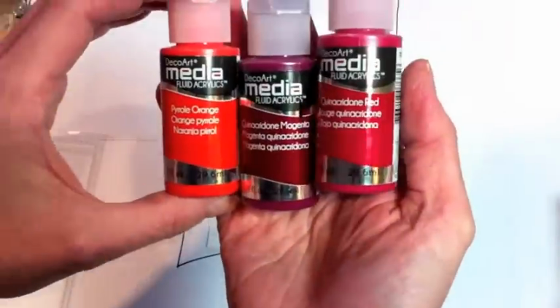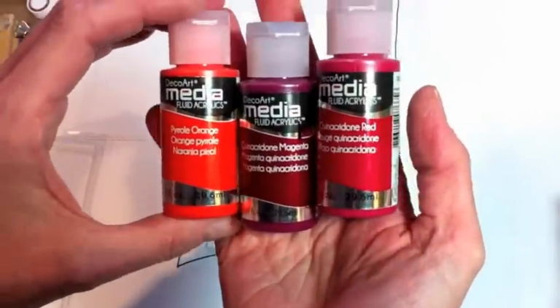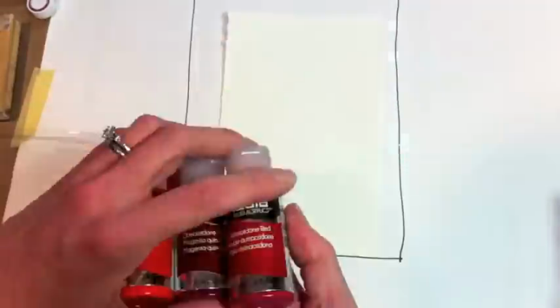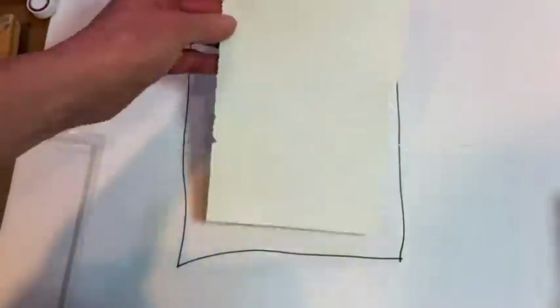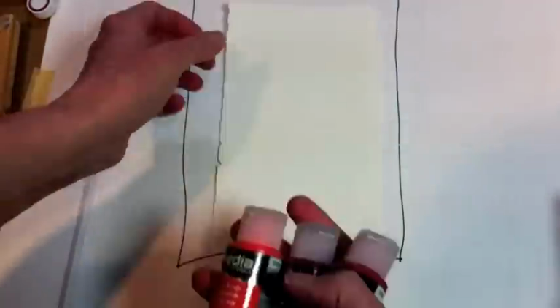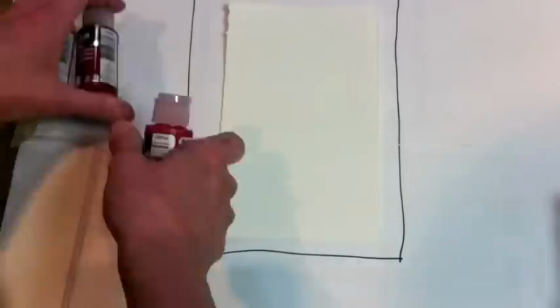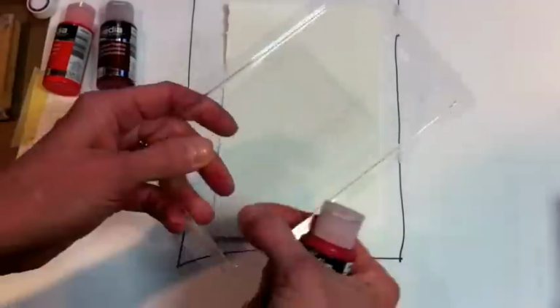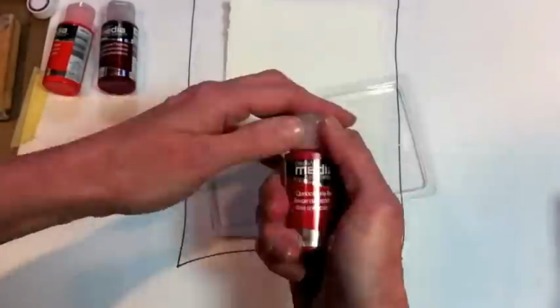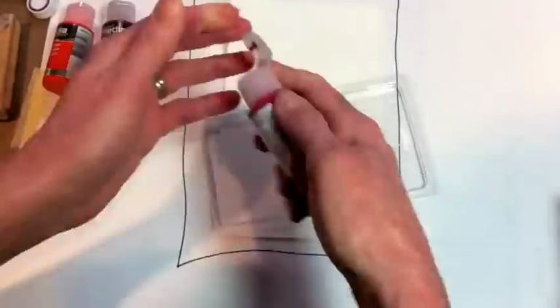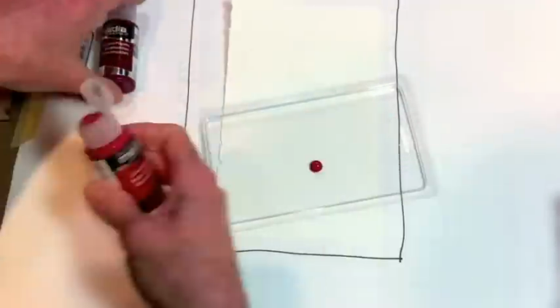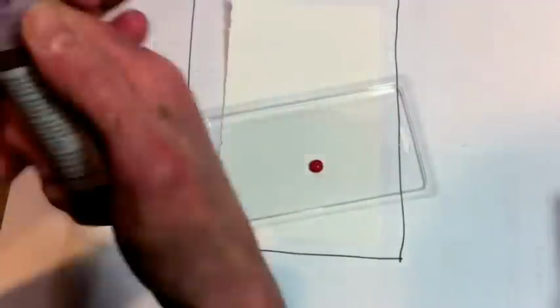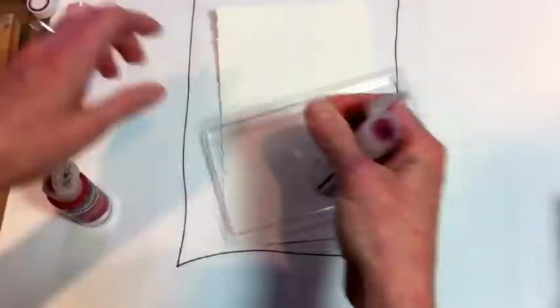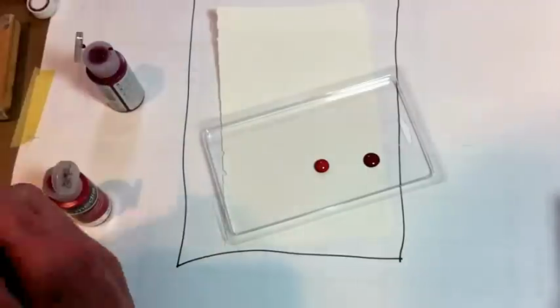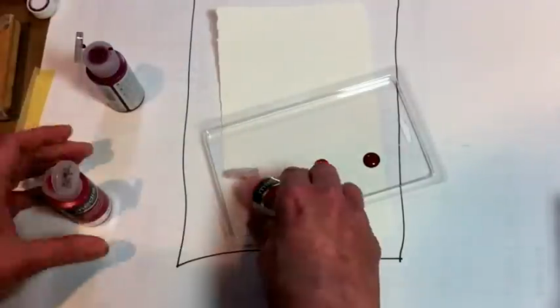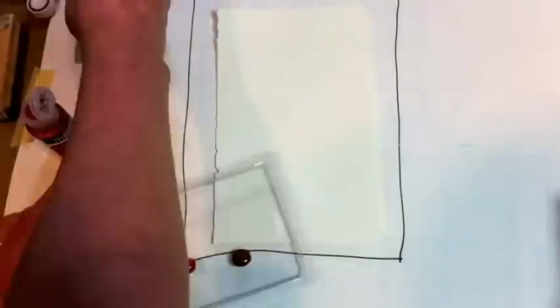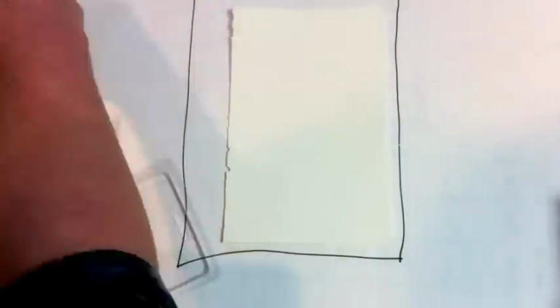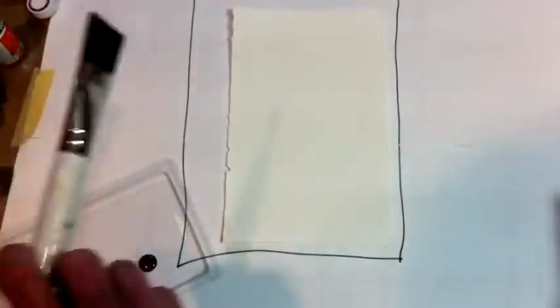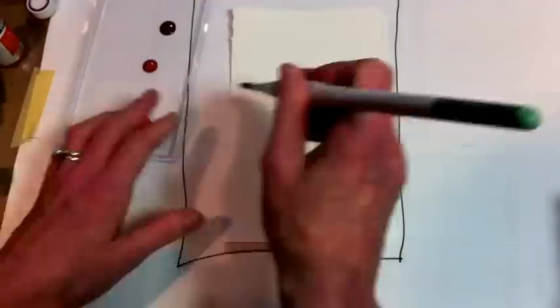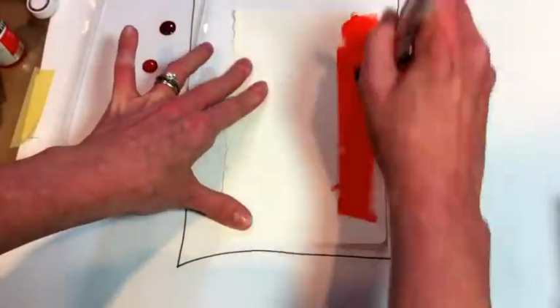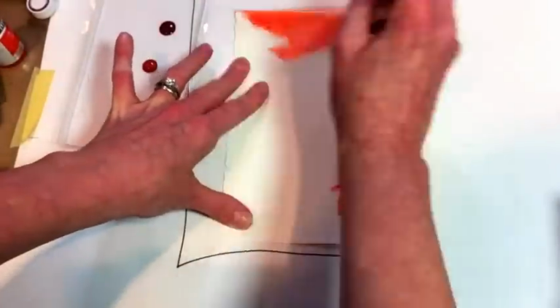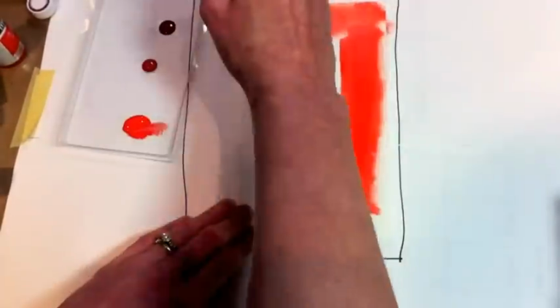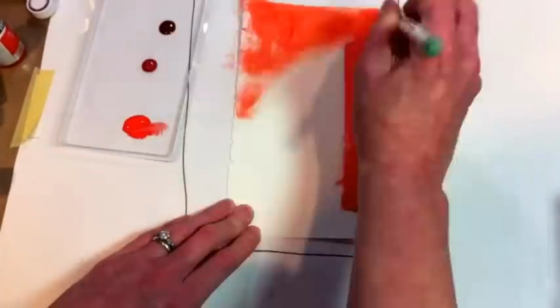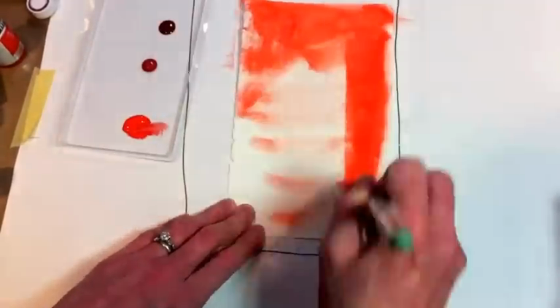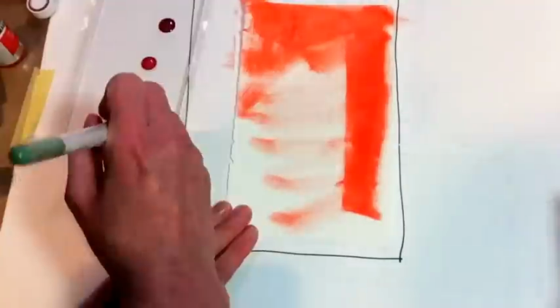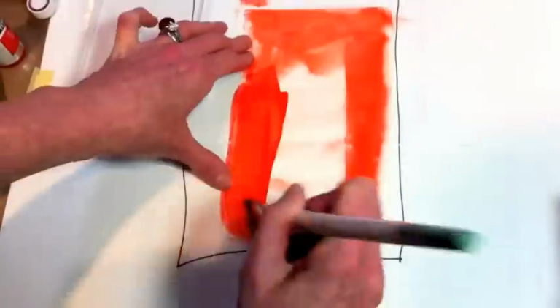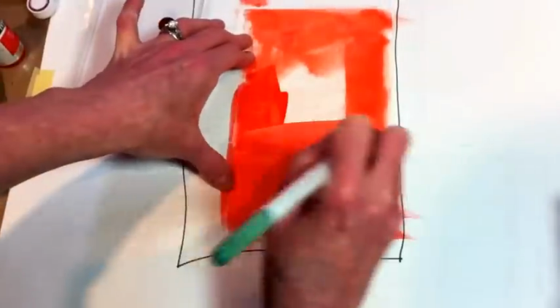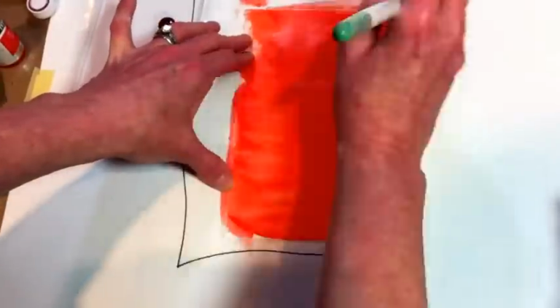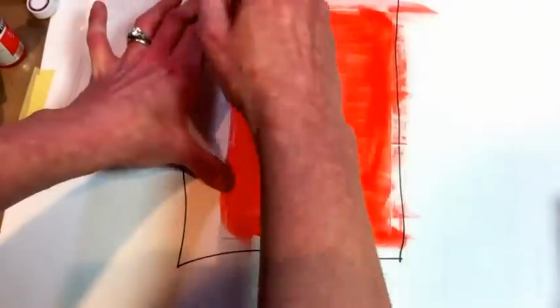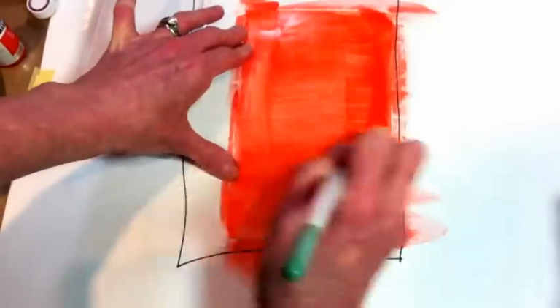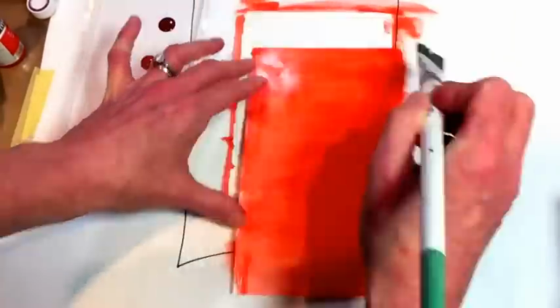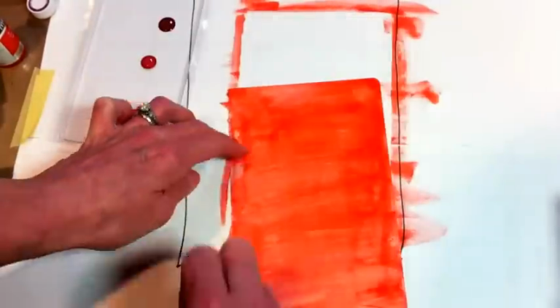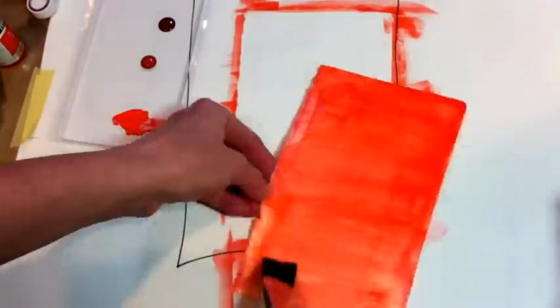I'm working on a loose page from my art journal today. This one is about five inches by eight inches and I'm going to start with three DecoArt media fluid acrylics — one is pyrrole orange, one is quinacridone red, and the other is quinacridone magenta.